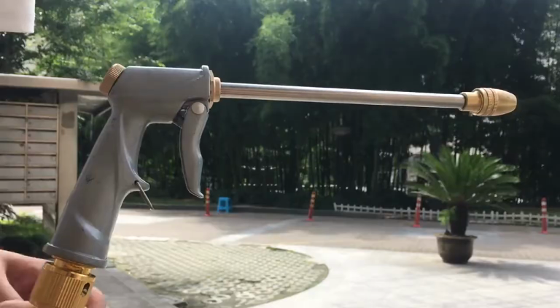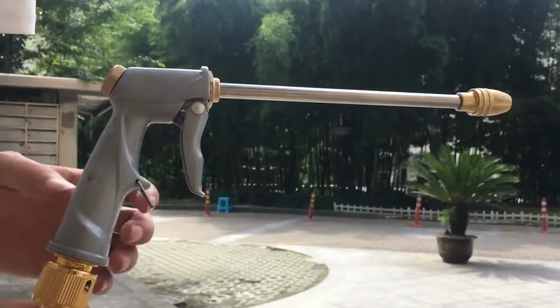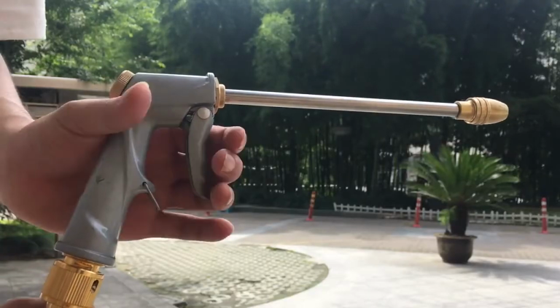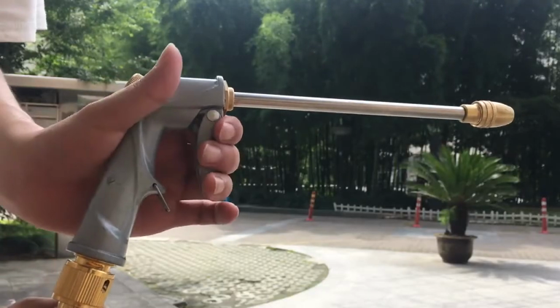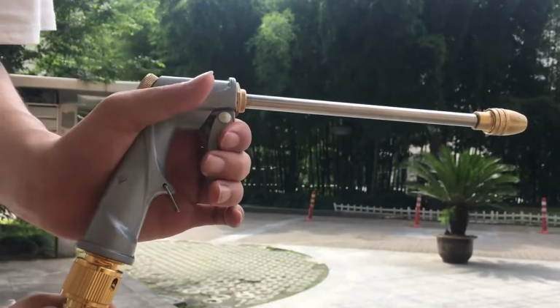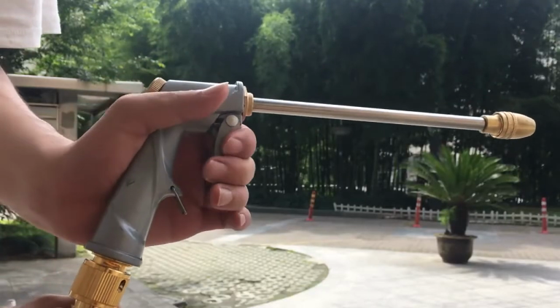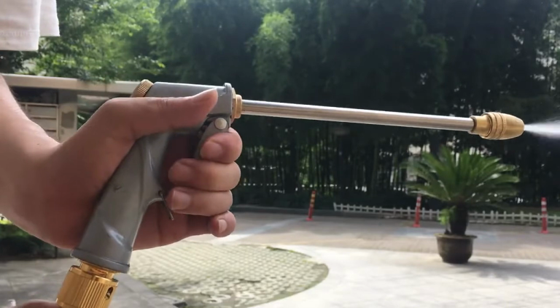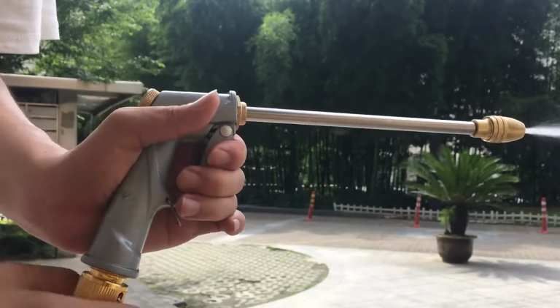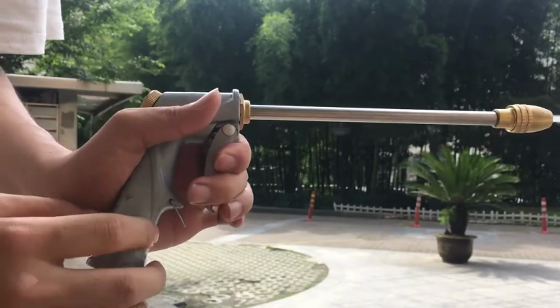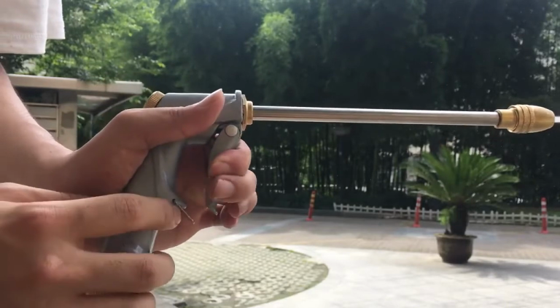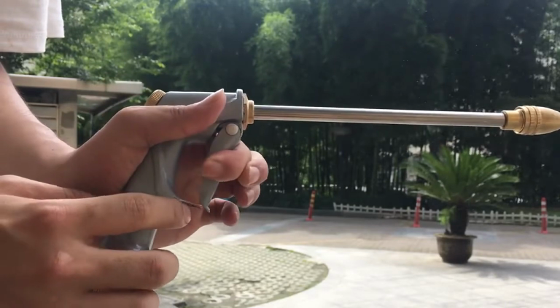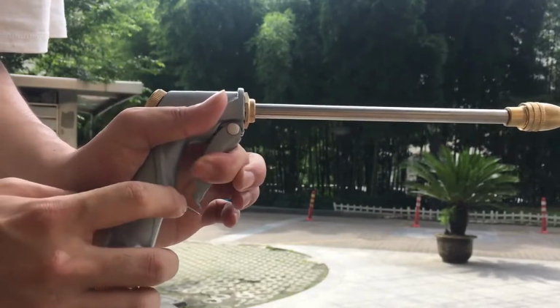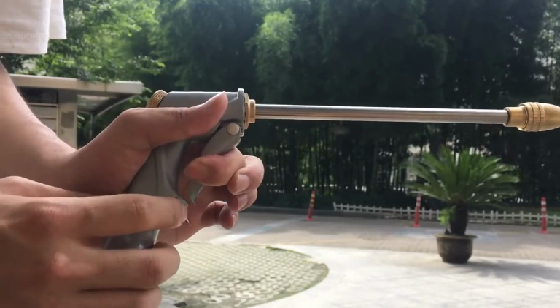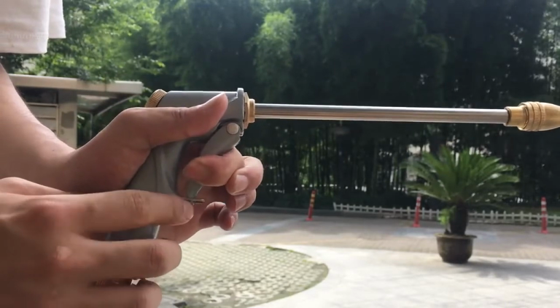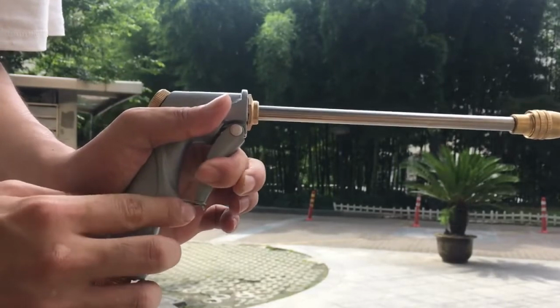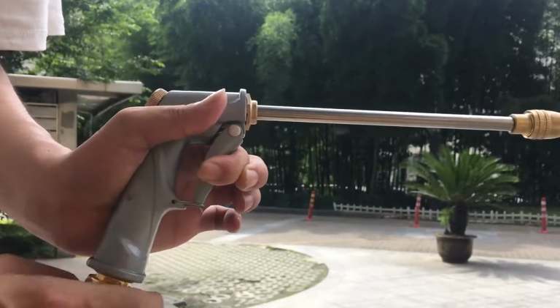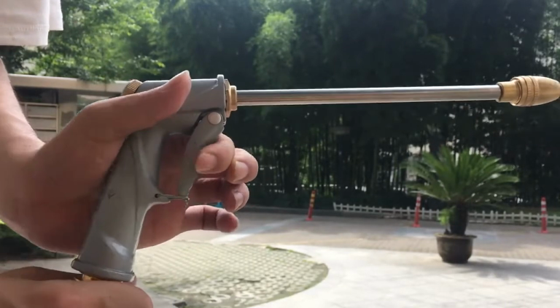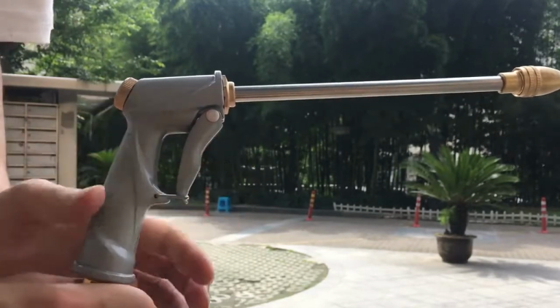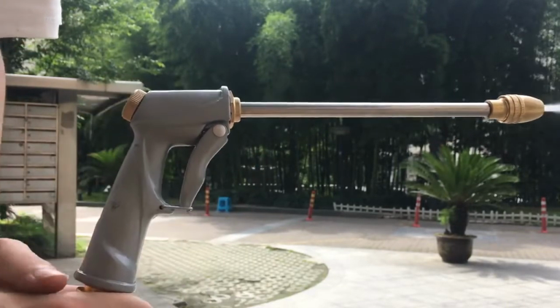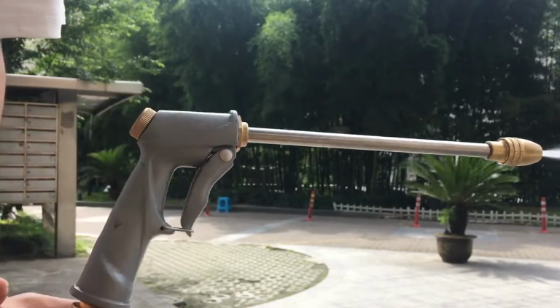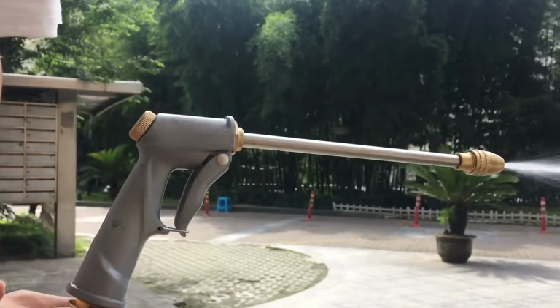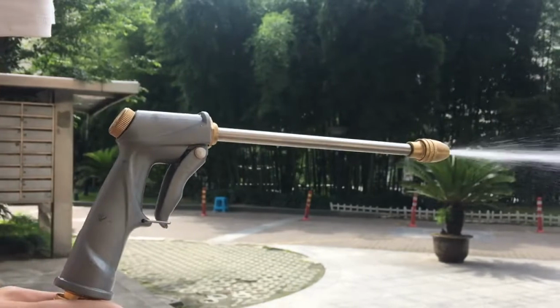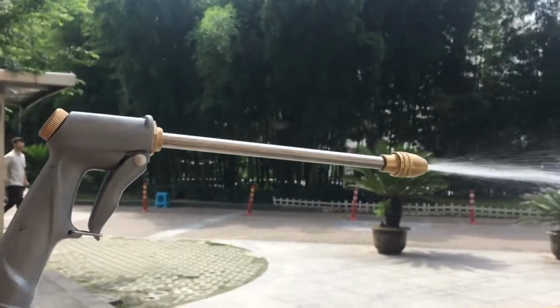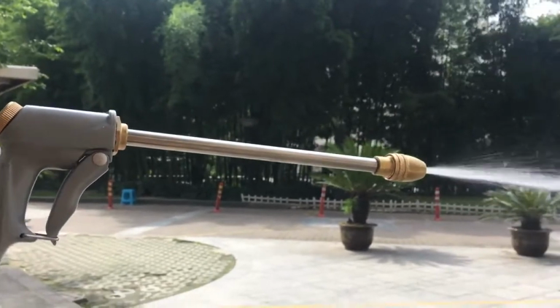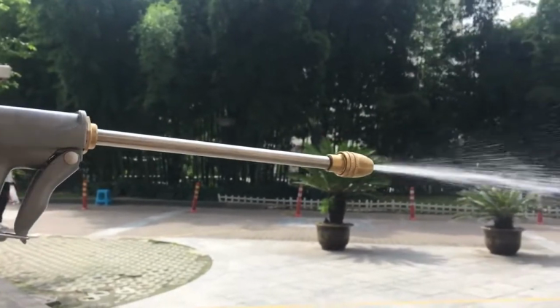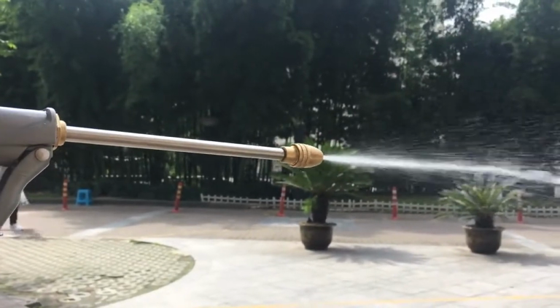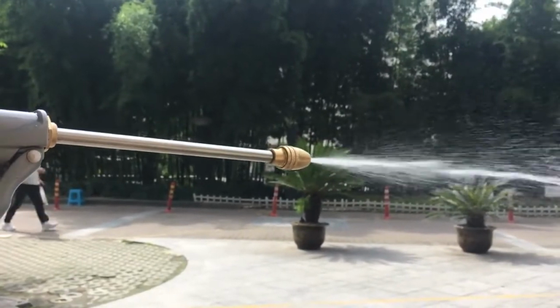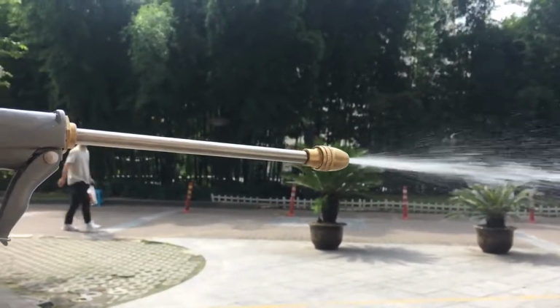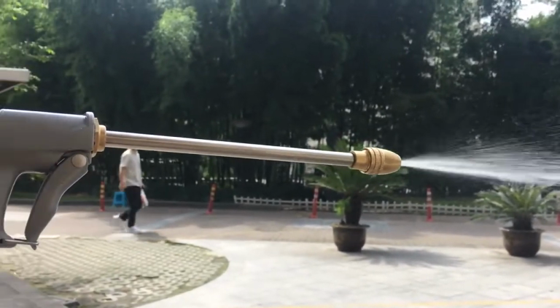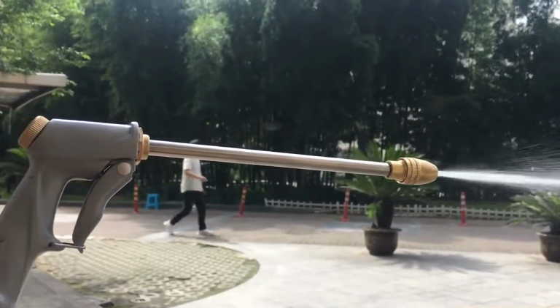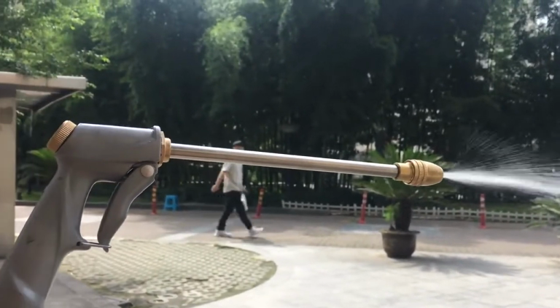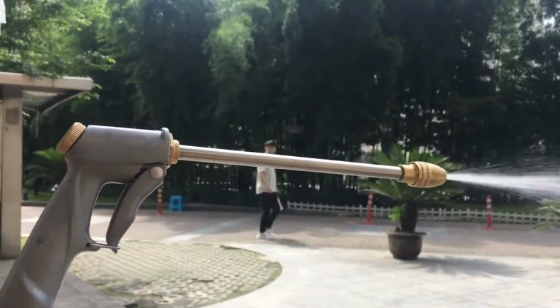It also has an auto spray mechanism which allows you to clean your cars and water your plants without holding the trigger all the time. Easy and convenient.